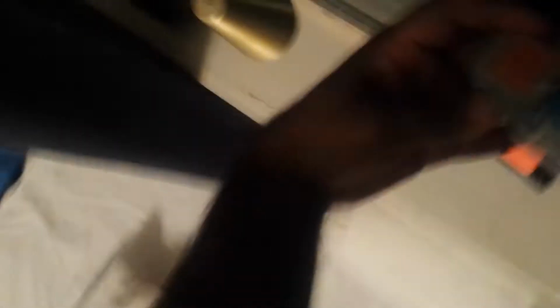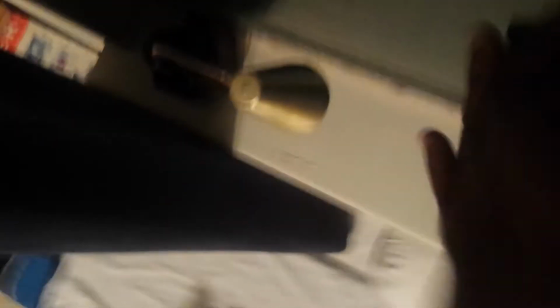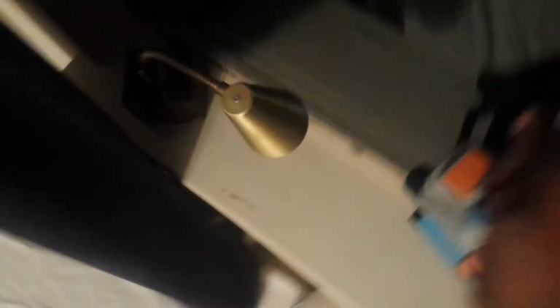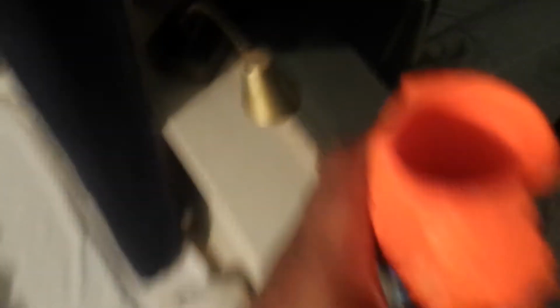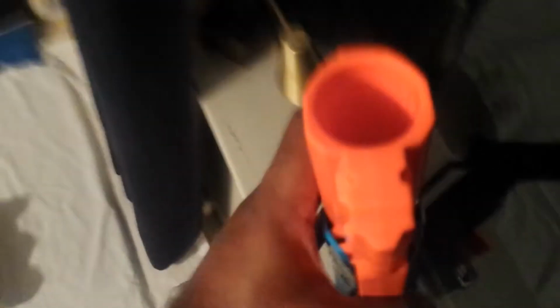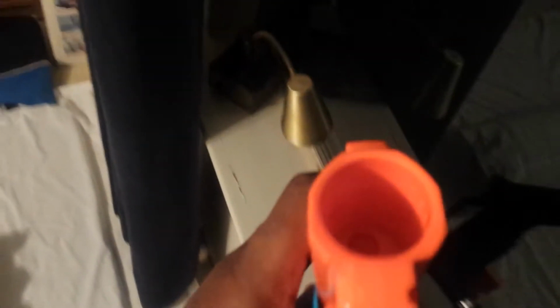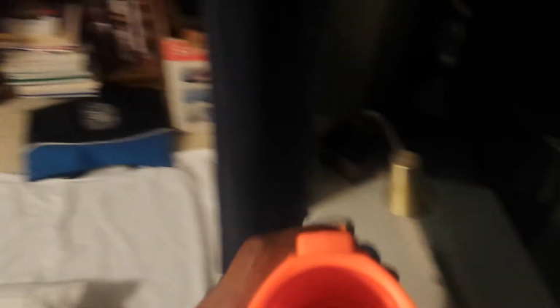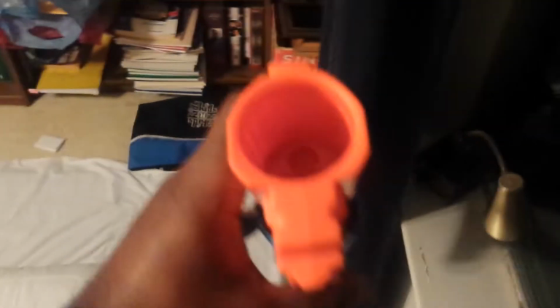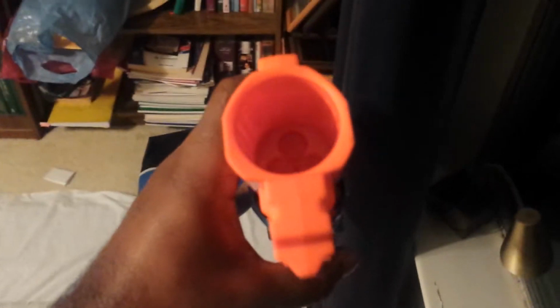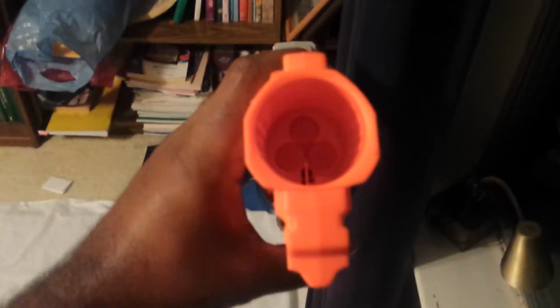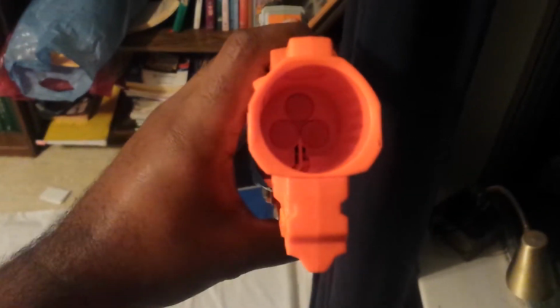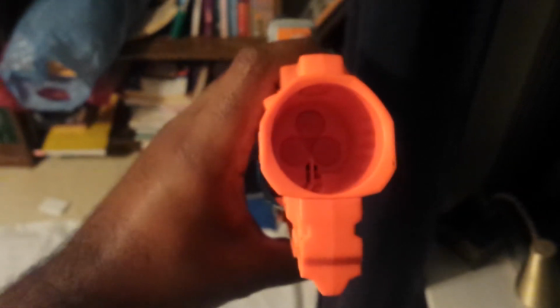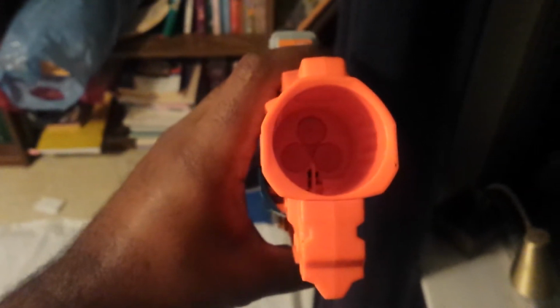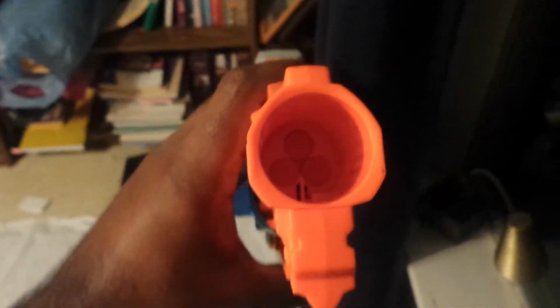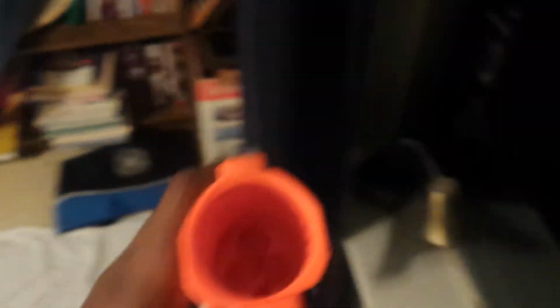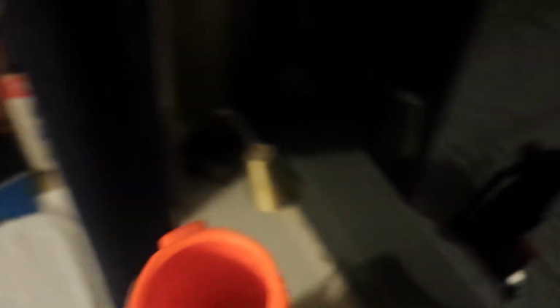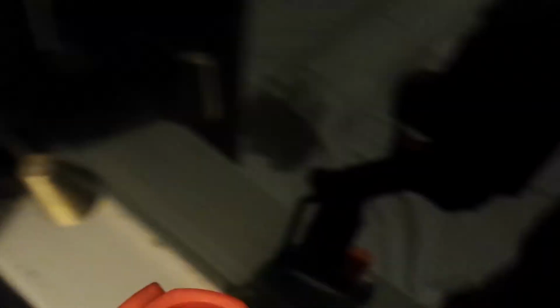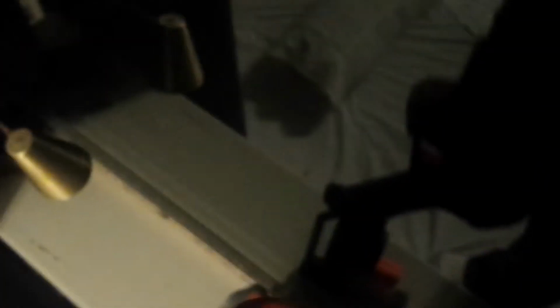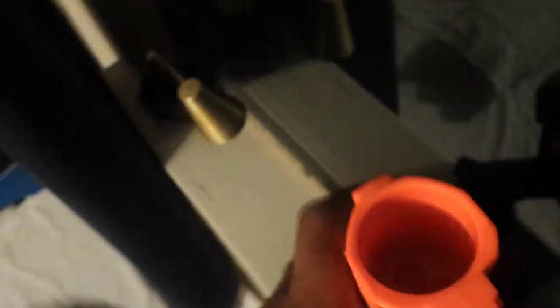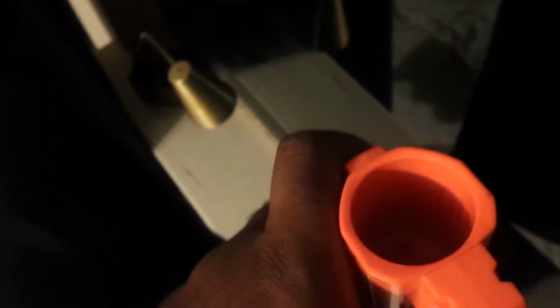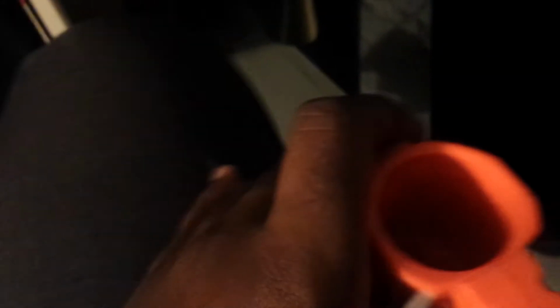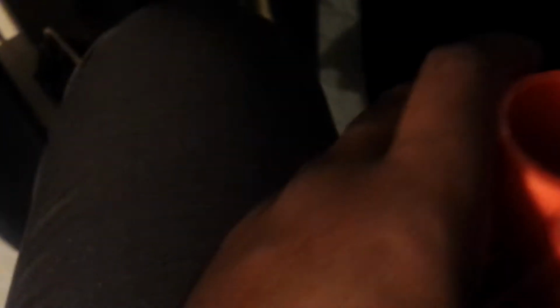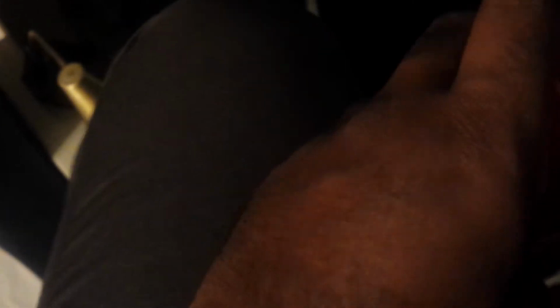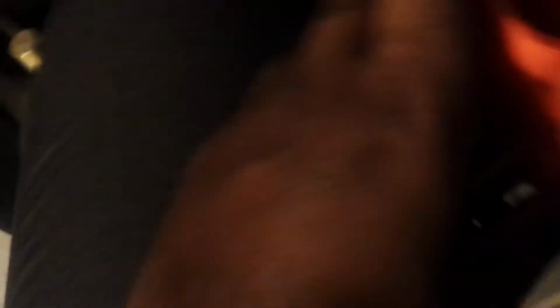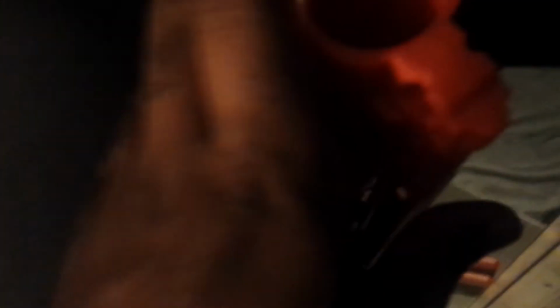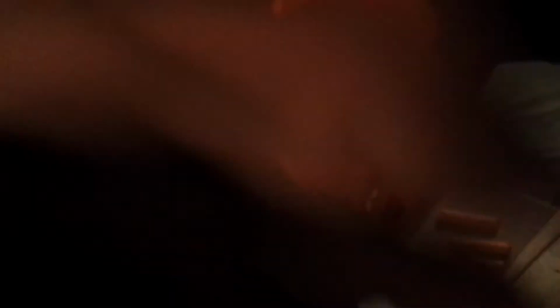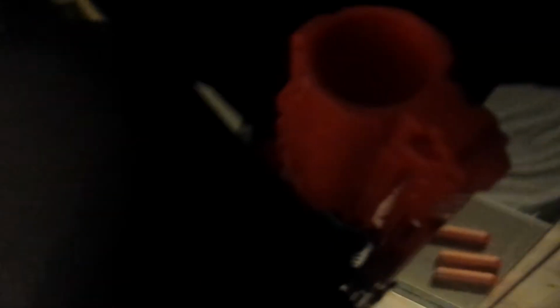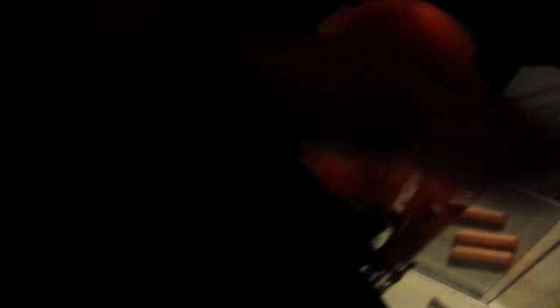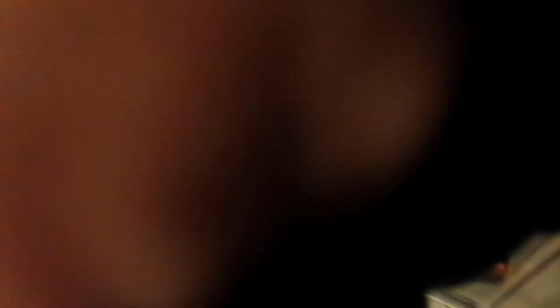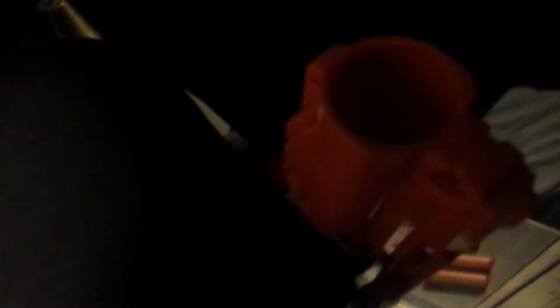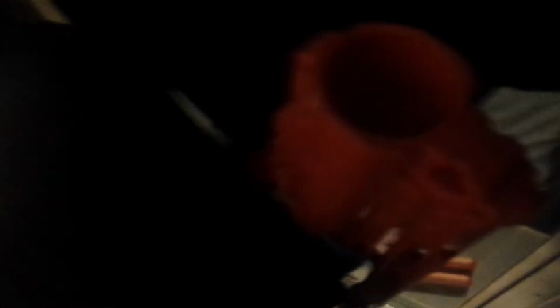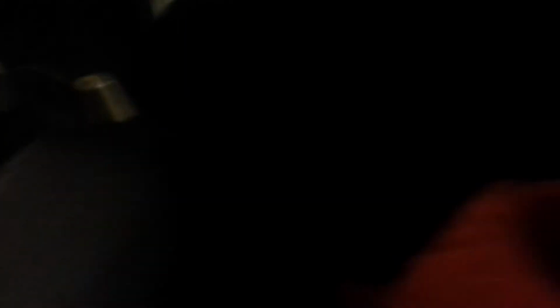I've already got a shell loaded in there. As you can see, three USCs. I prefer suction darts for this — you'll see why, or you might not see why, depending on whether or not I can hold this camera while doing this.